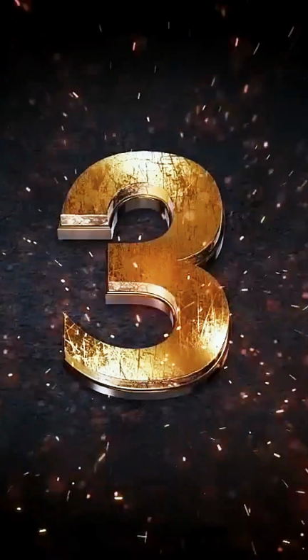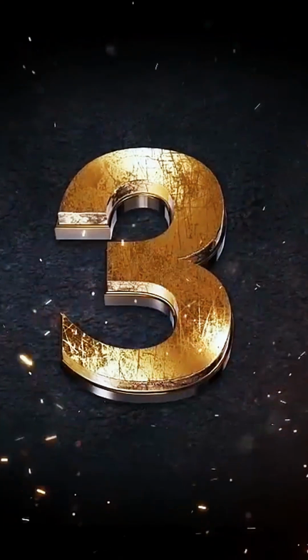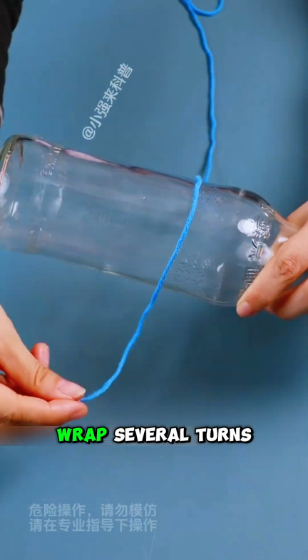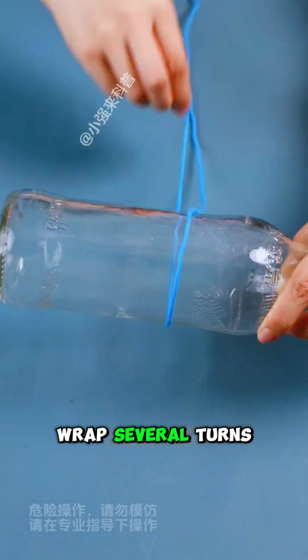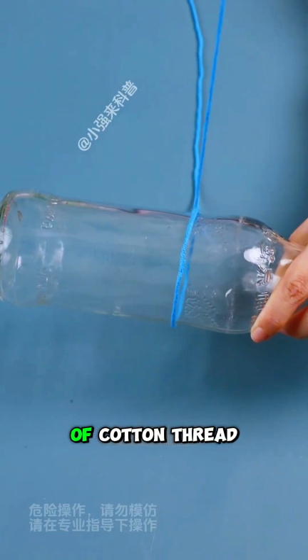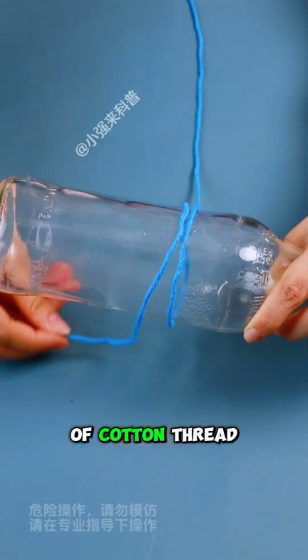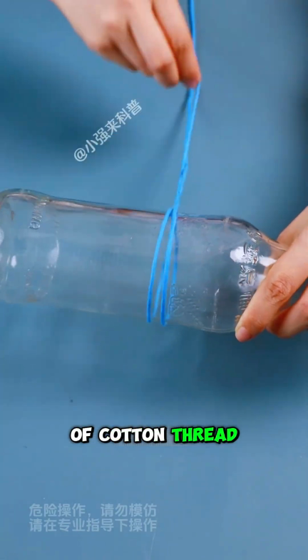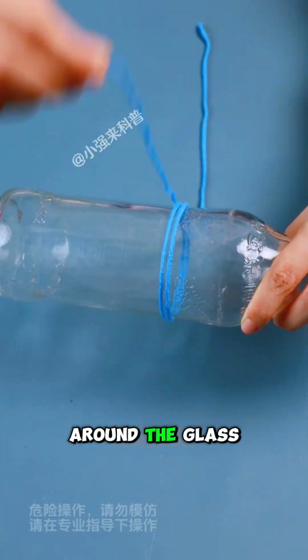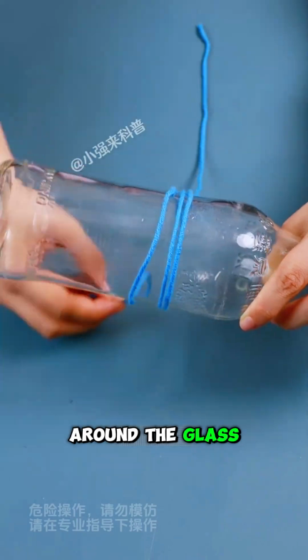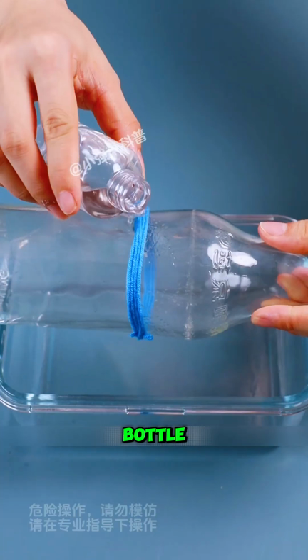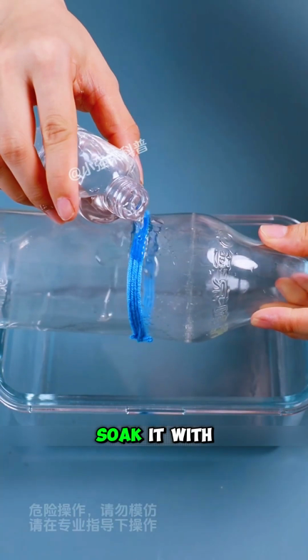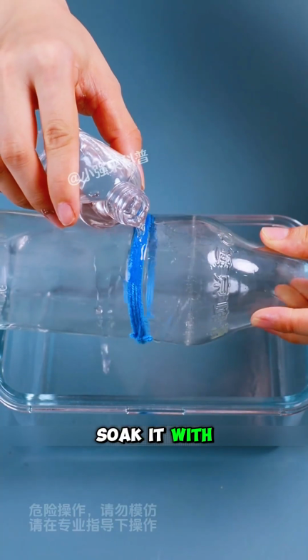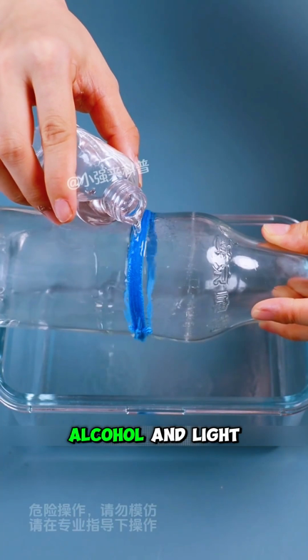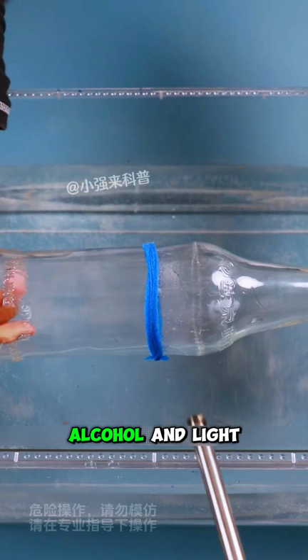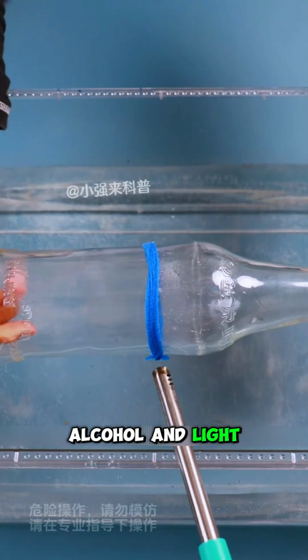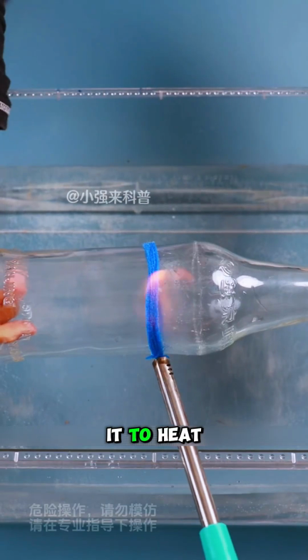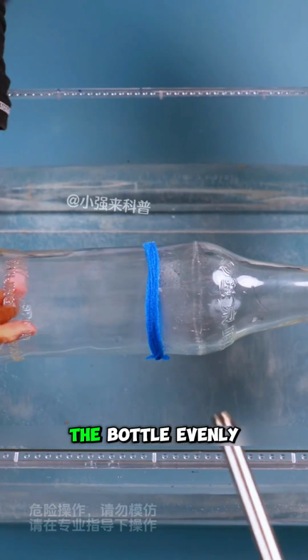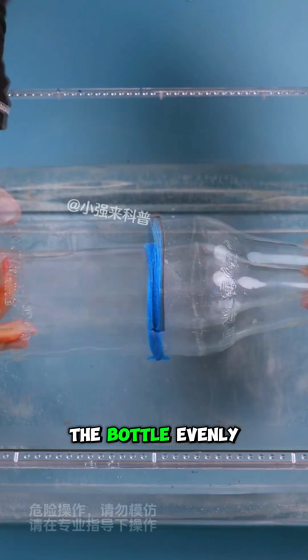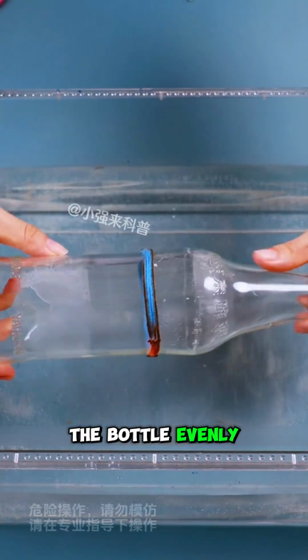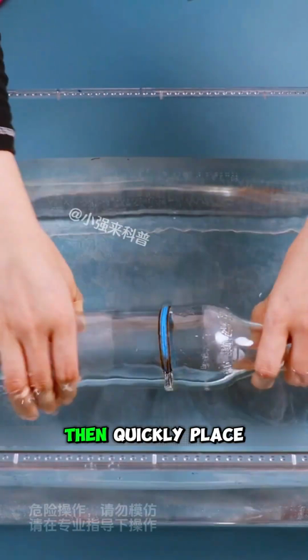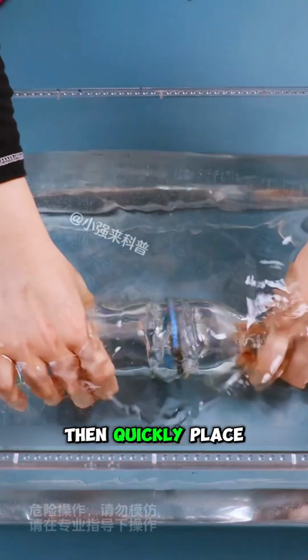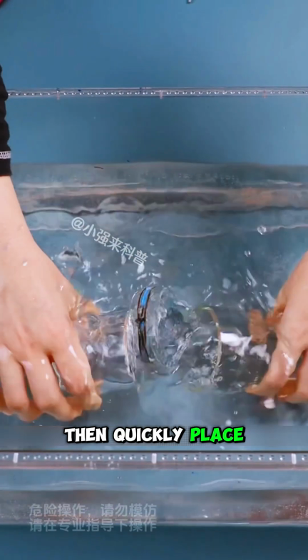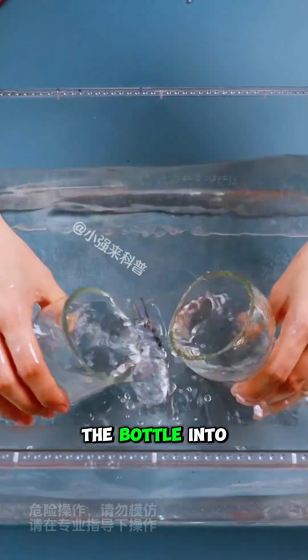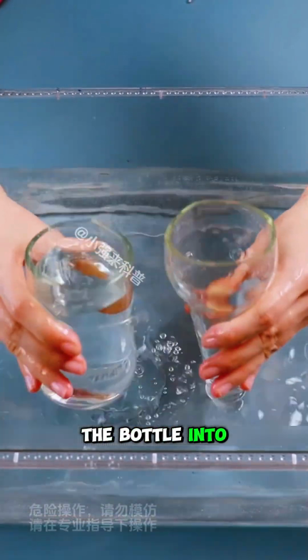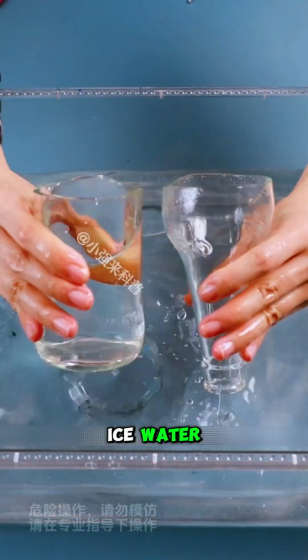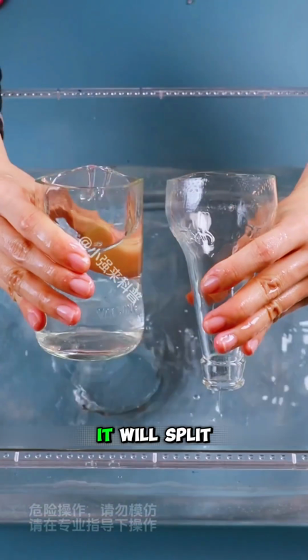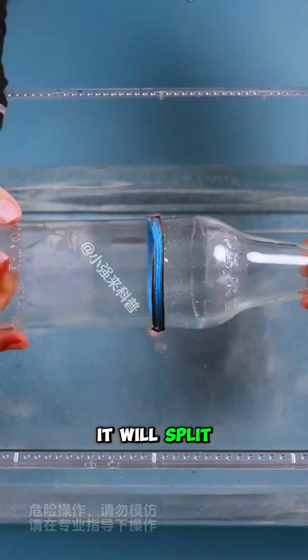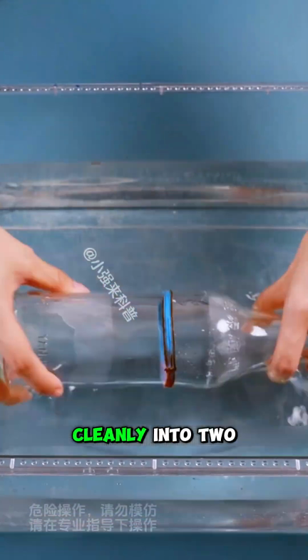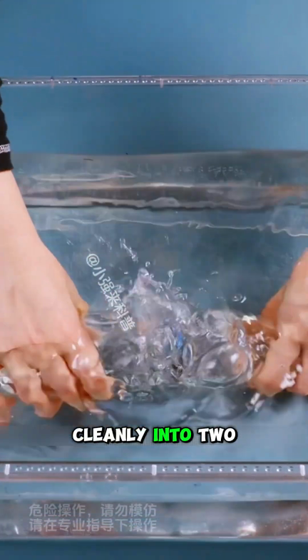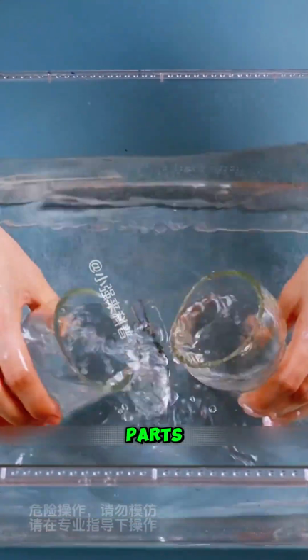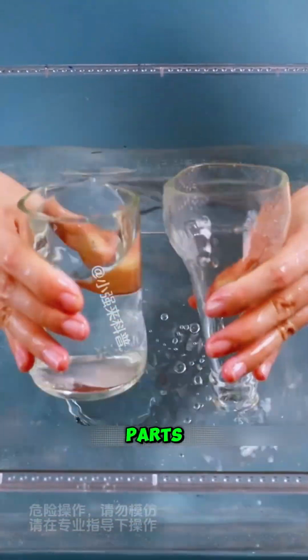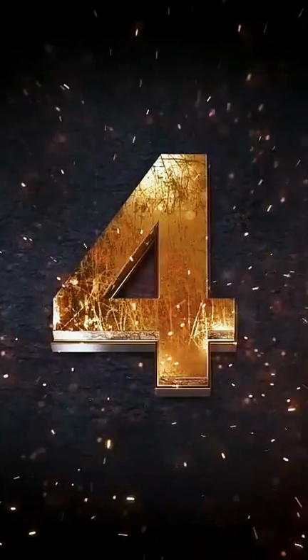Experiment 3: Wrap several turns of cotton thread around the glass bottle. Soak it with alcohol and light it to heat the bottle evenly. Then quickly place the bottle into ice water — it will split cleanly into two parts.